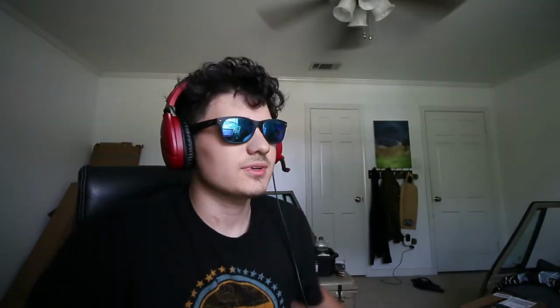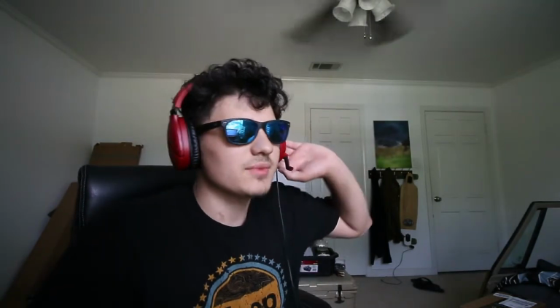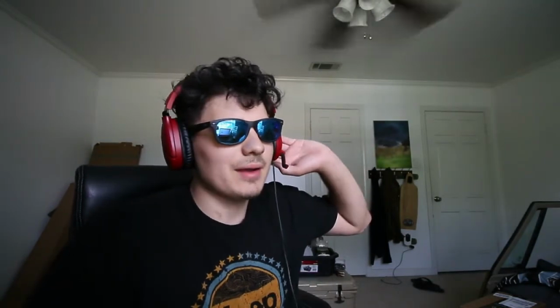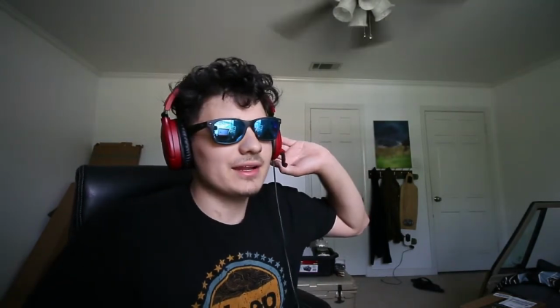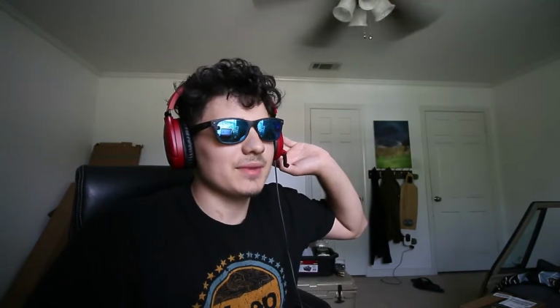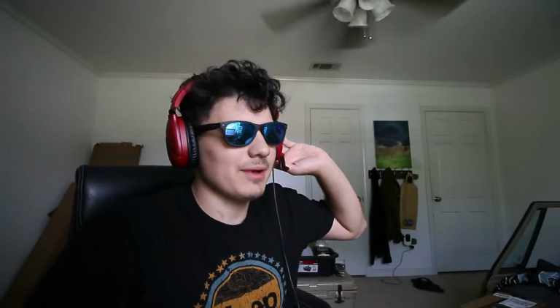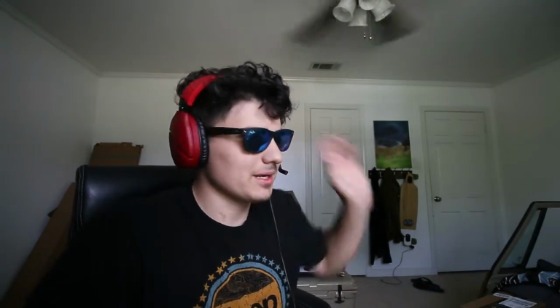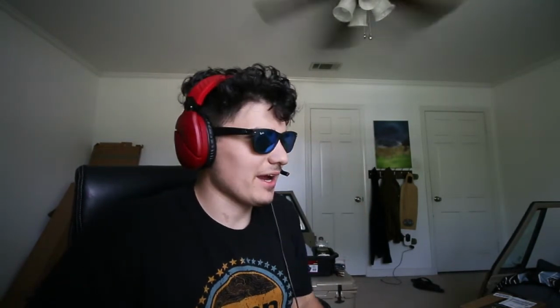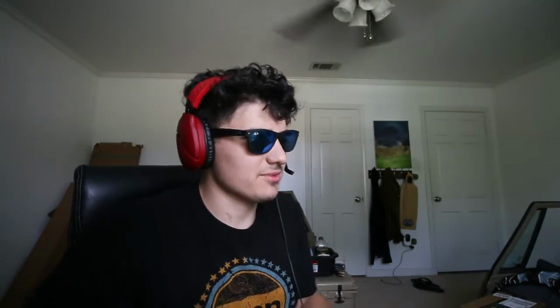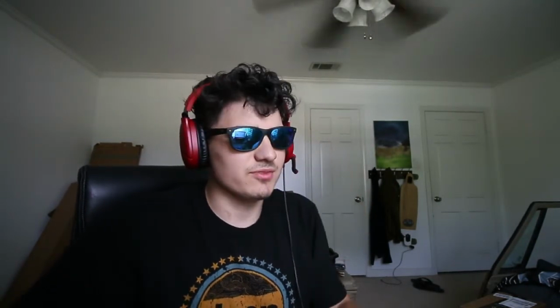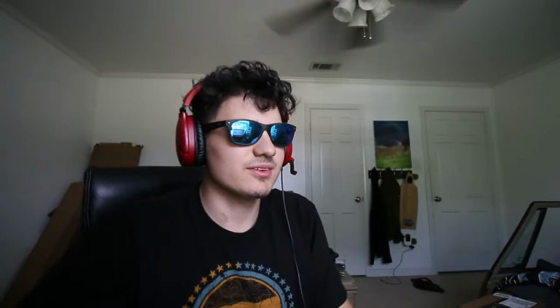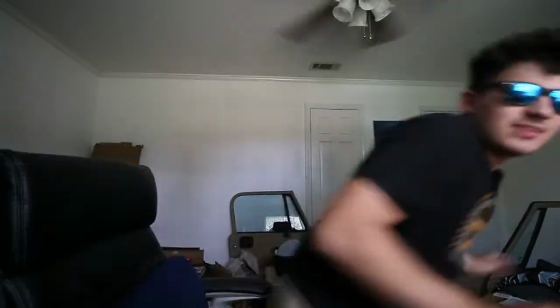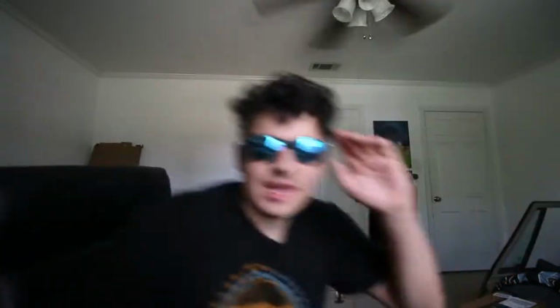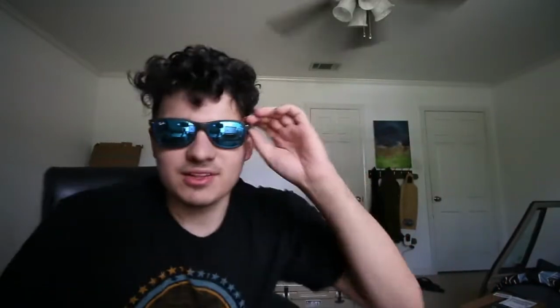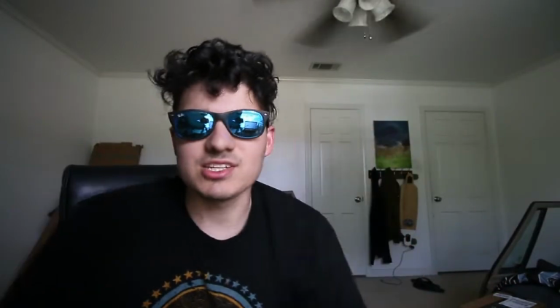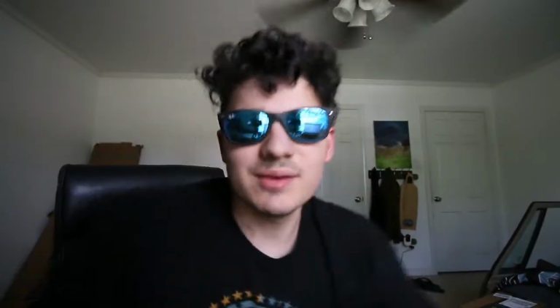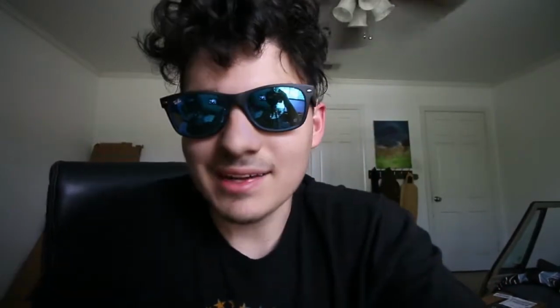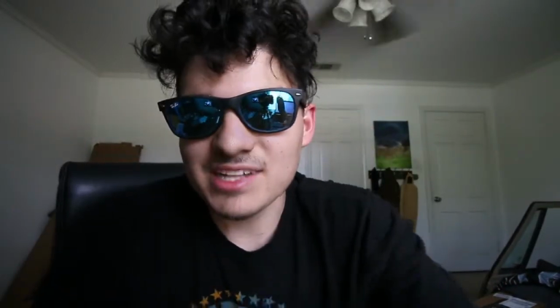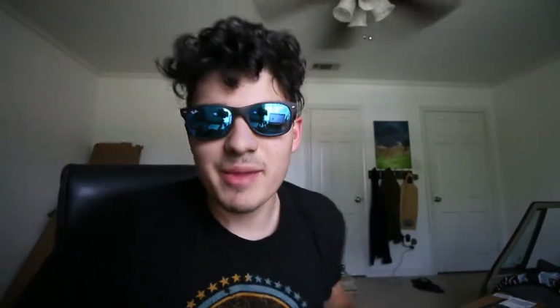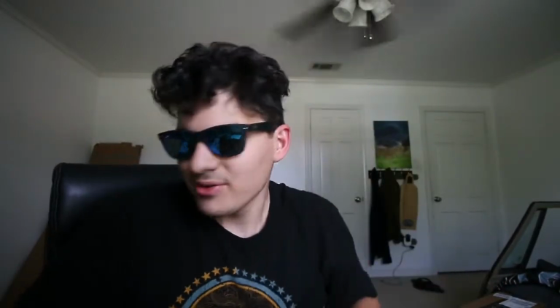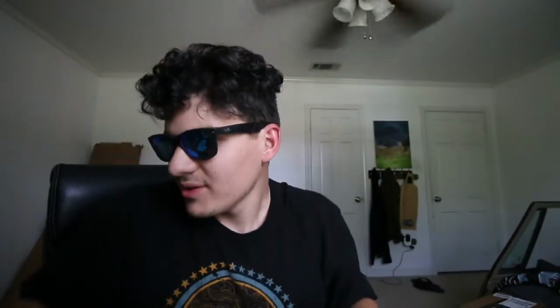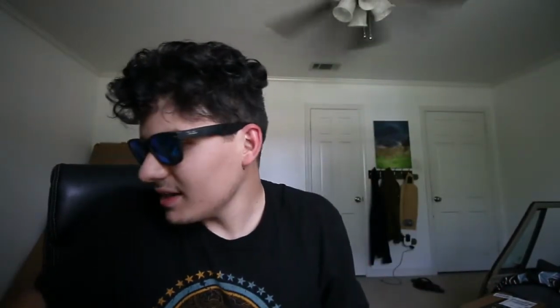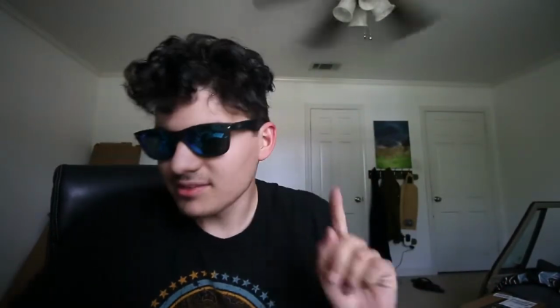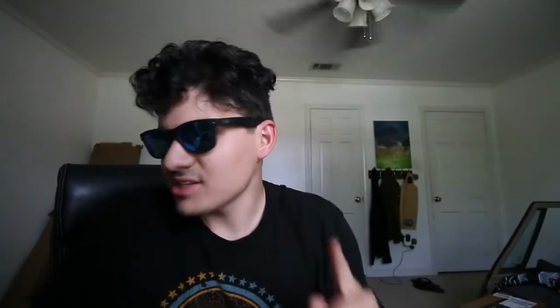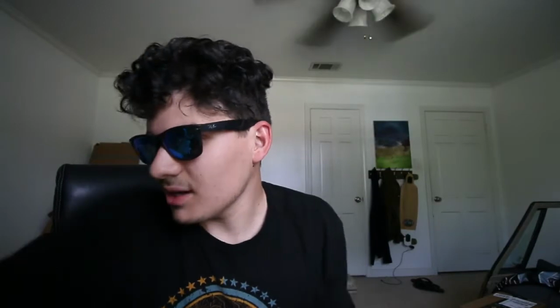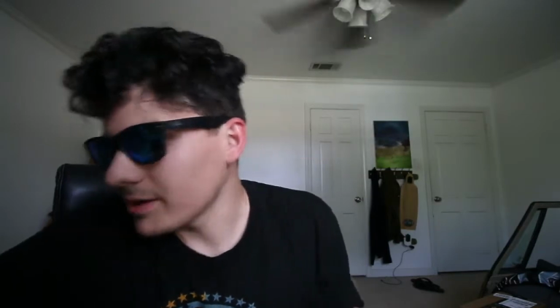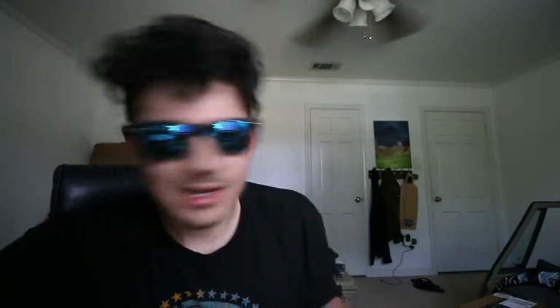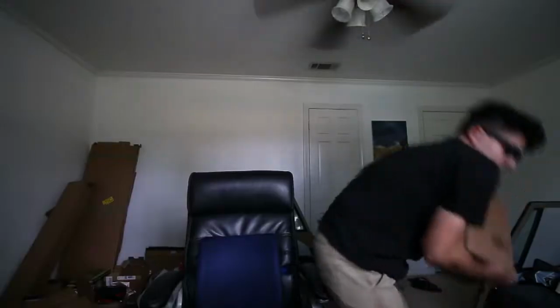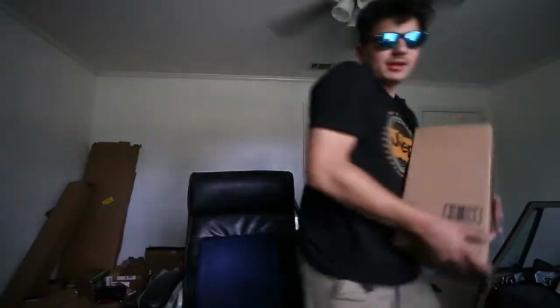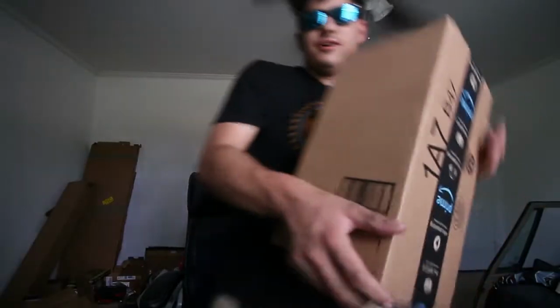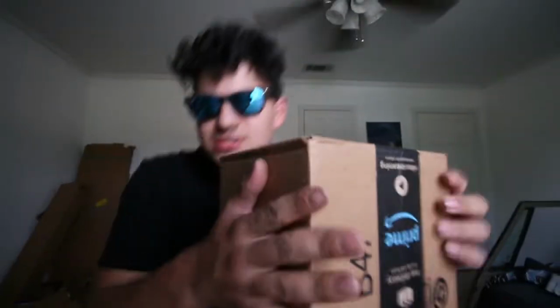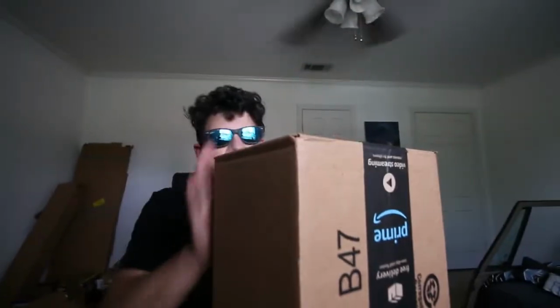I'll get on in like a minute — I'm about to open a couple packages for my YouTube video. These are the packages I thought were coming in Monday. We're just going to rip them apart.